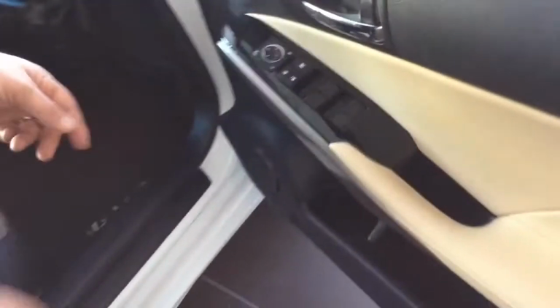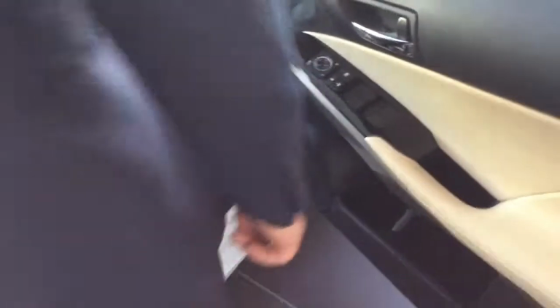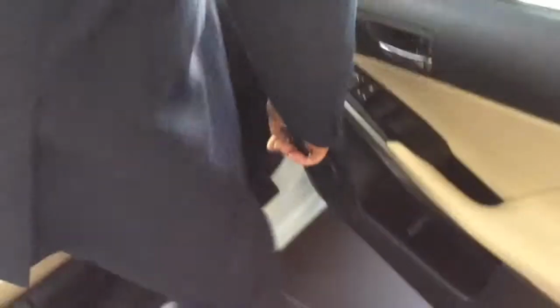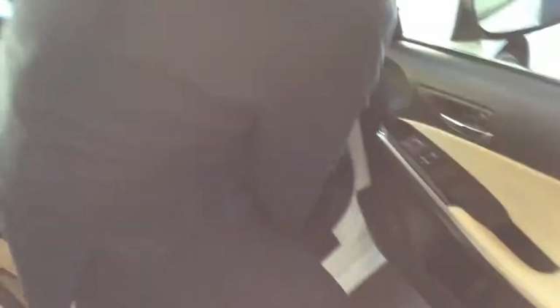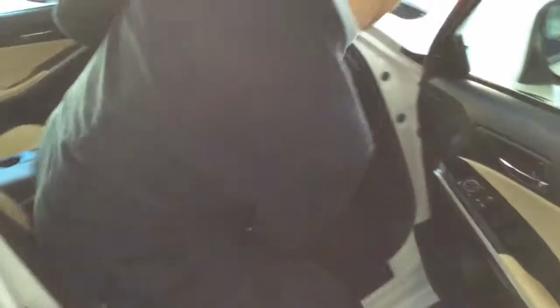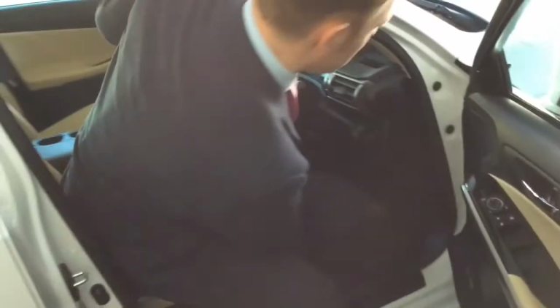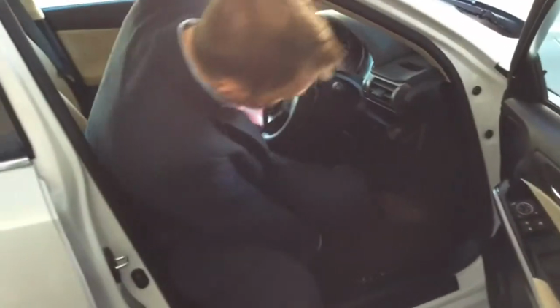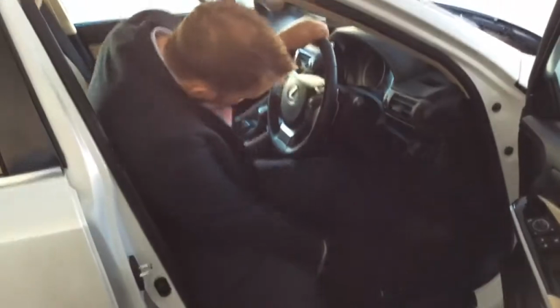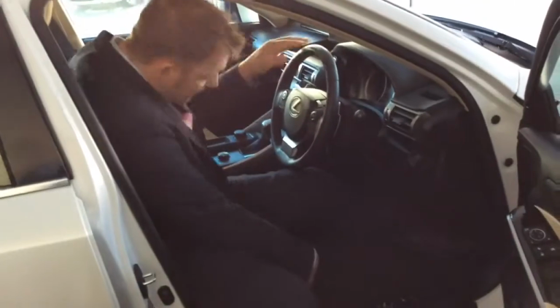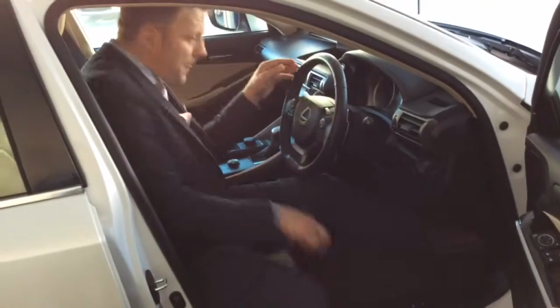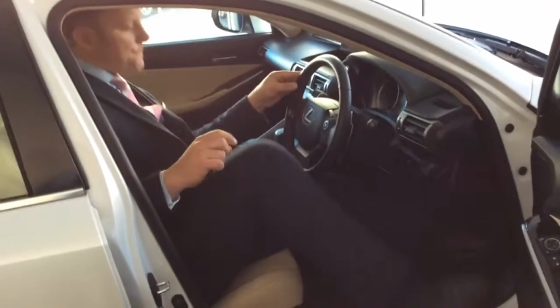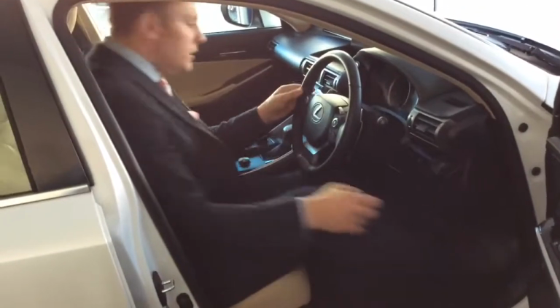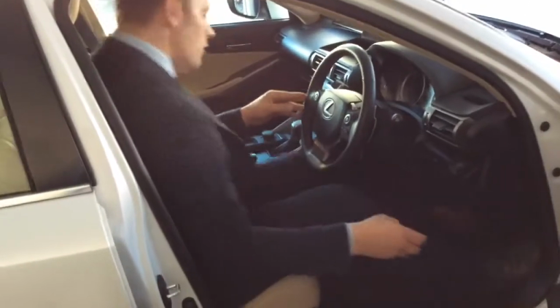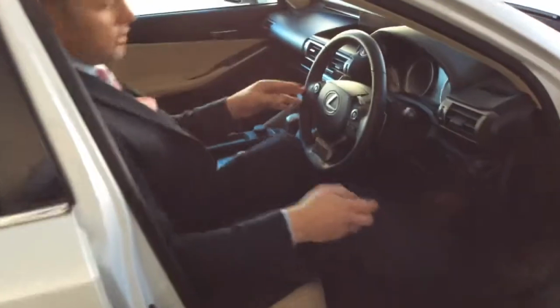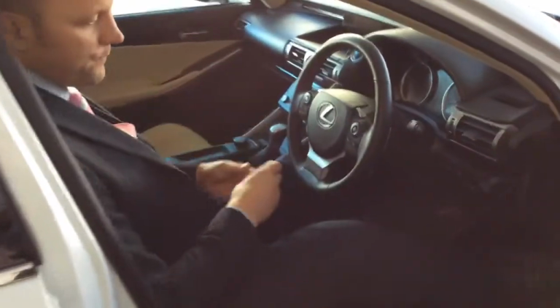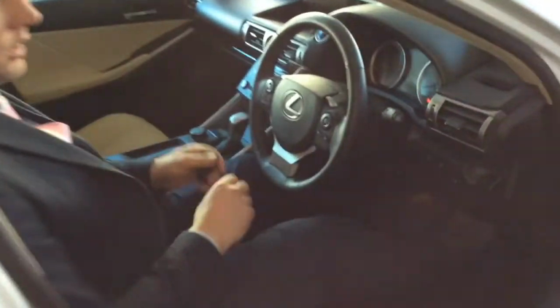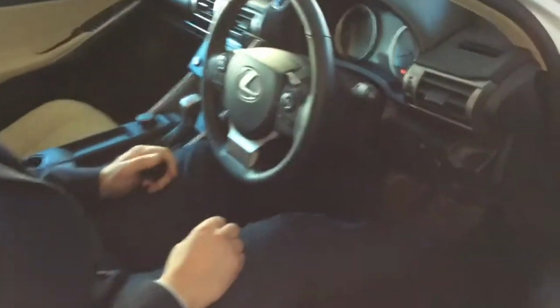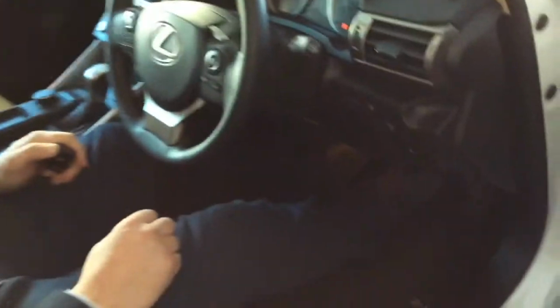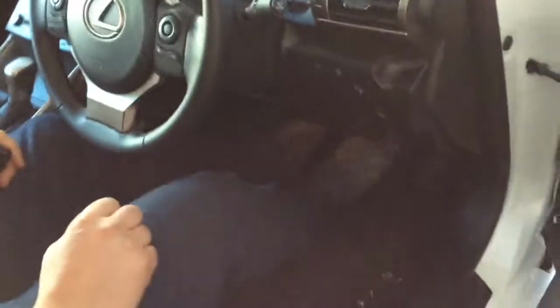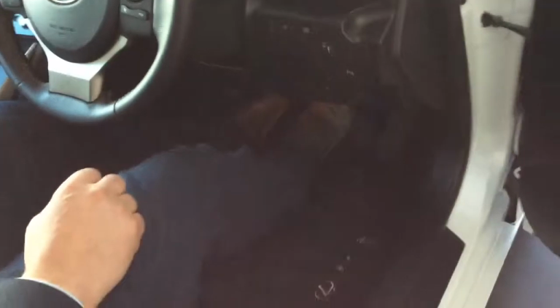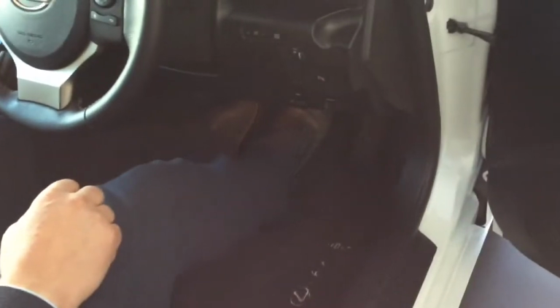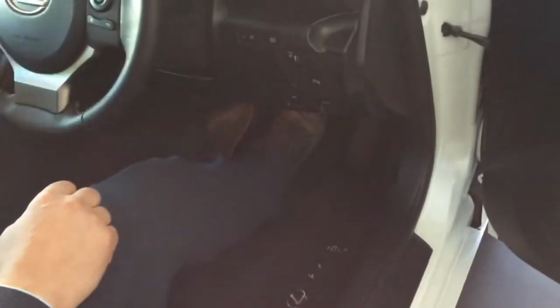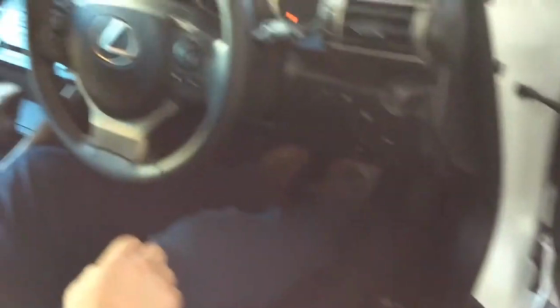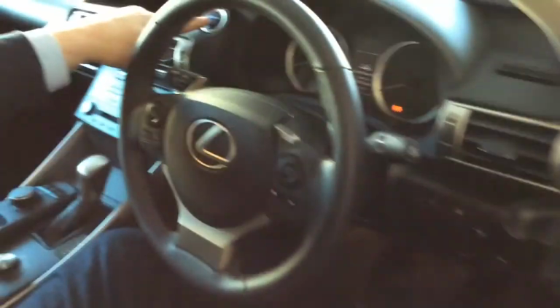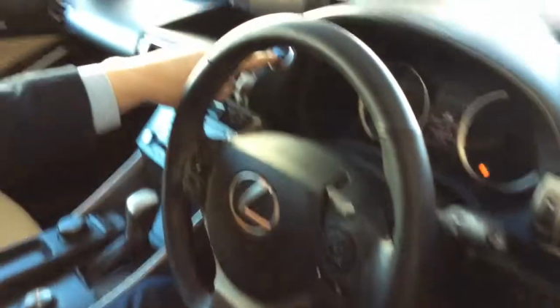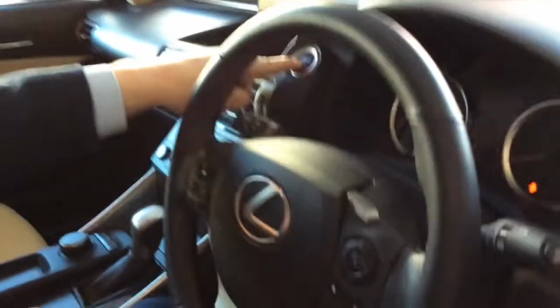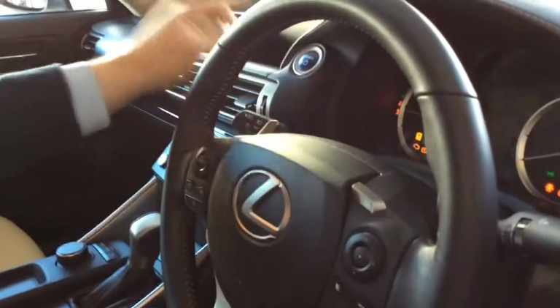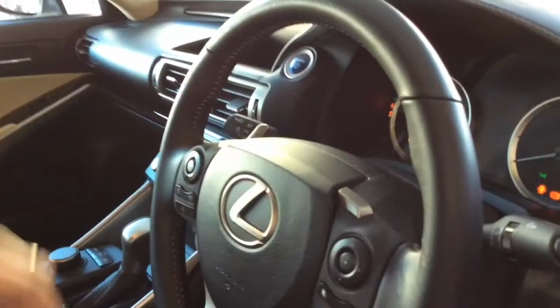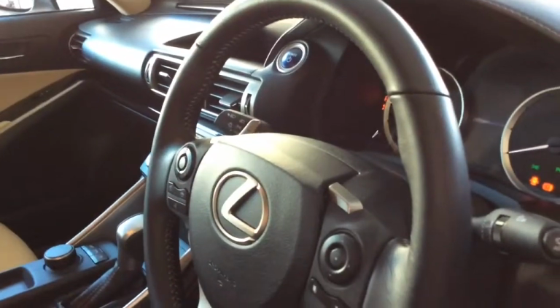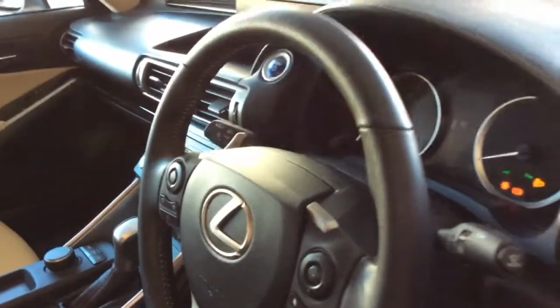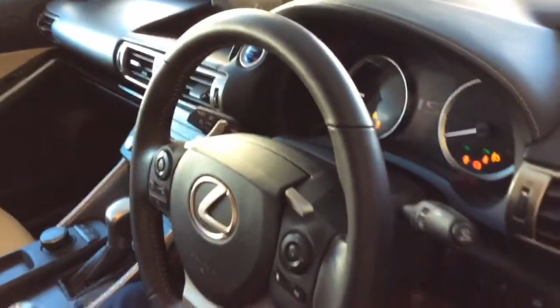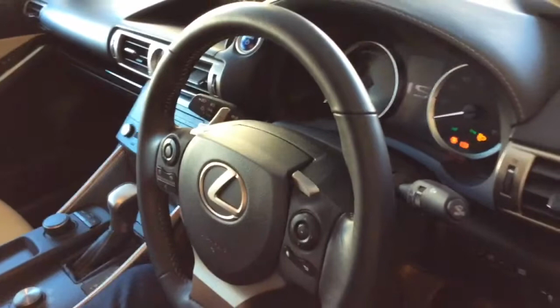Once you're in the vehicle and comfortable, you start the vehicle. We depress the brake pedal and press the power button. Now the vehicle's running.